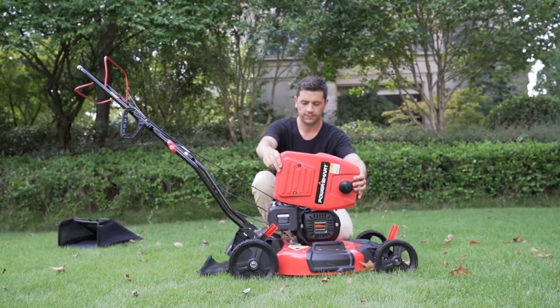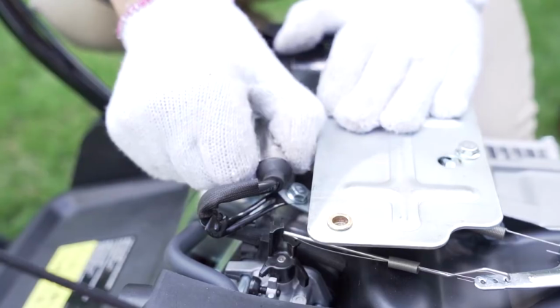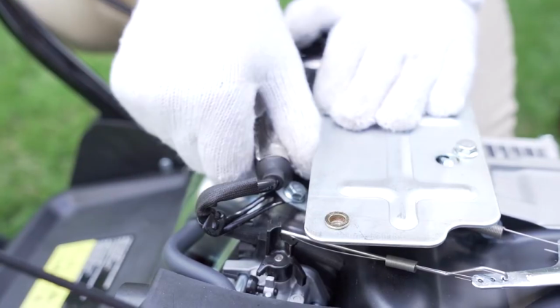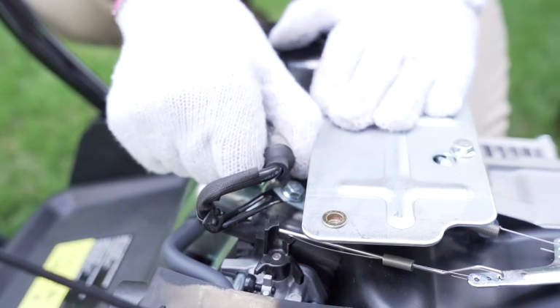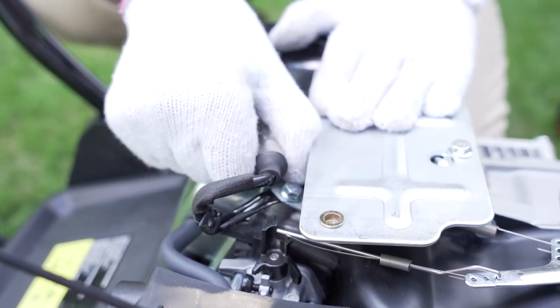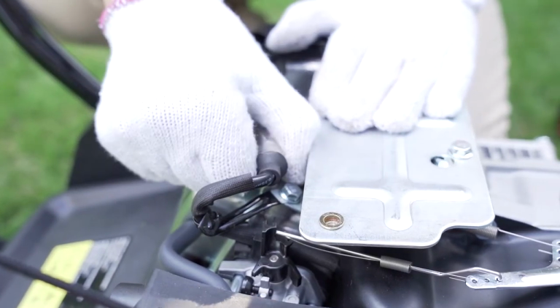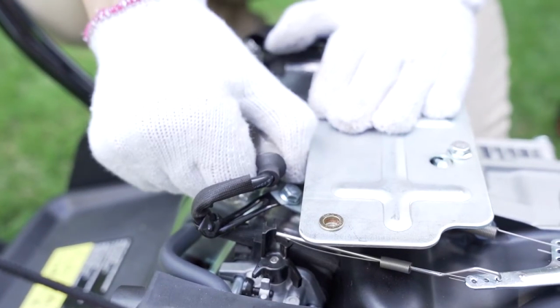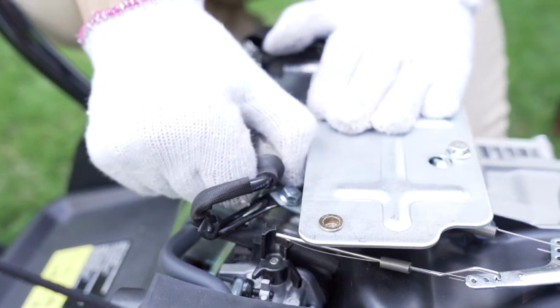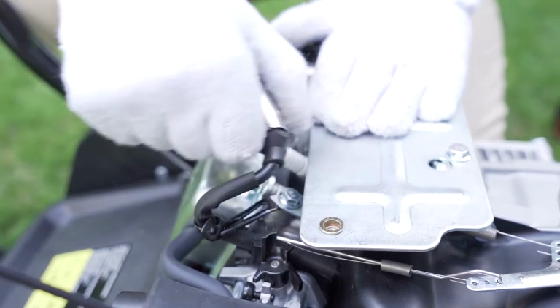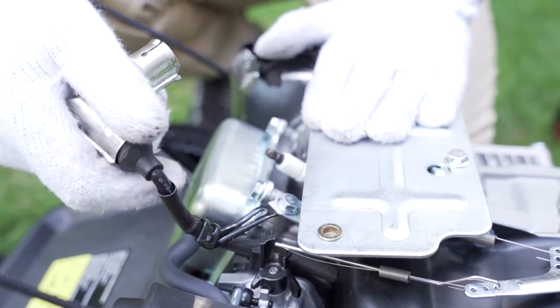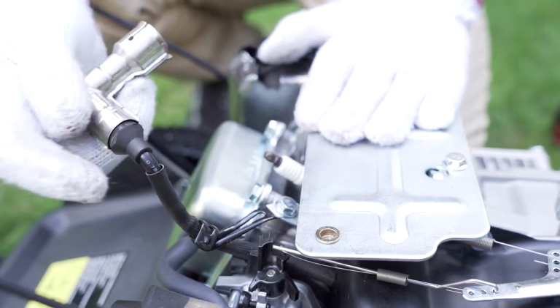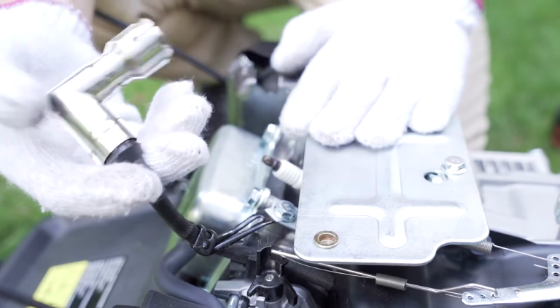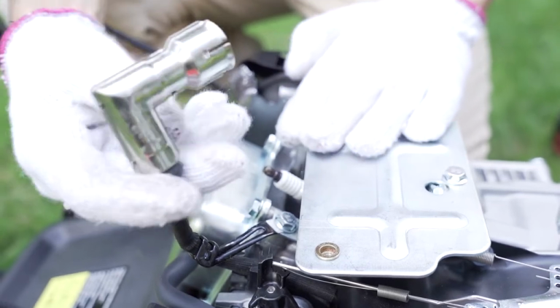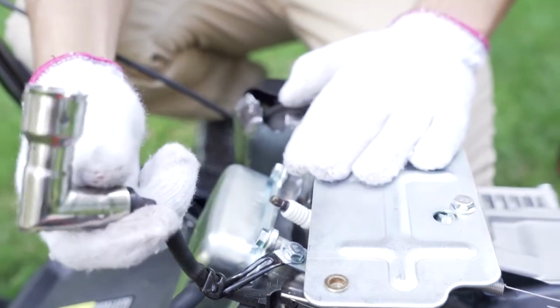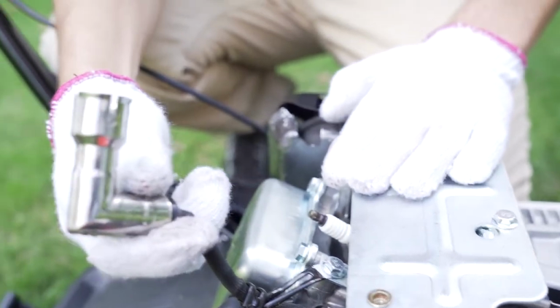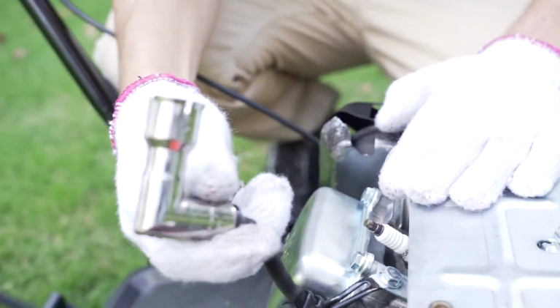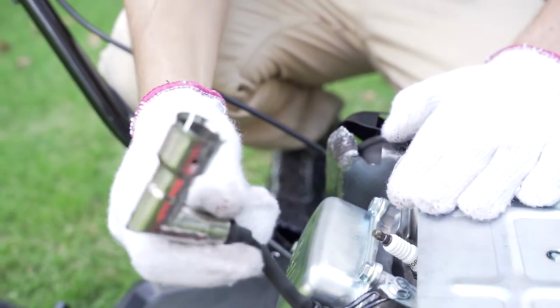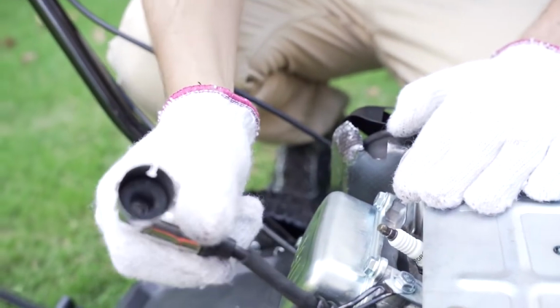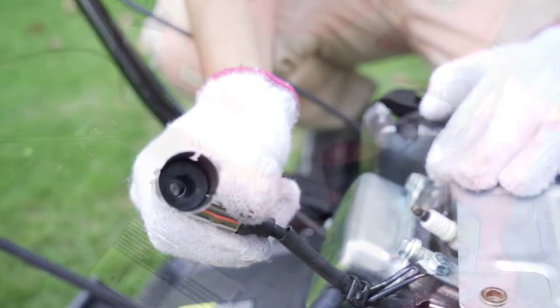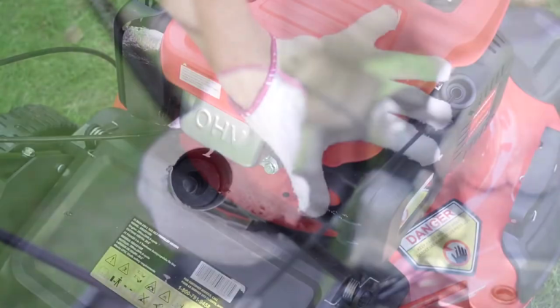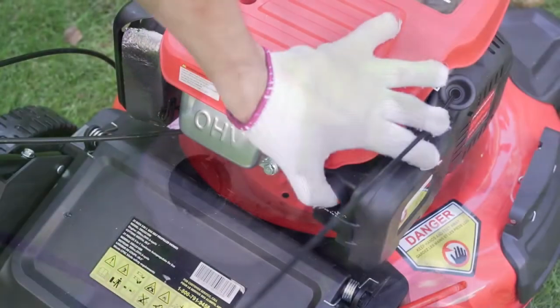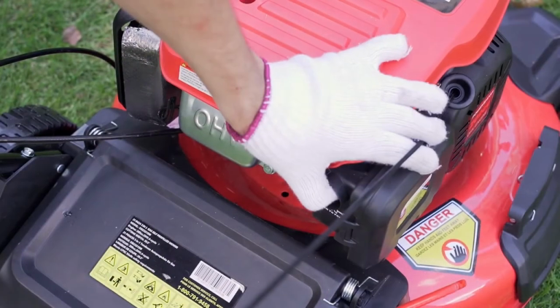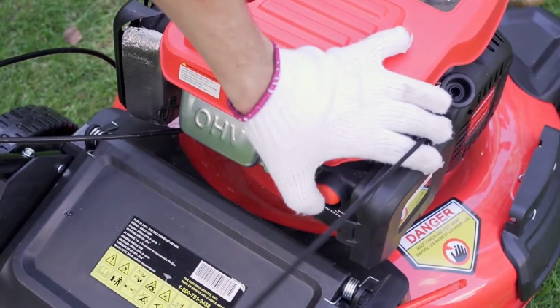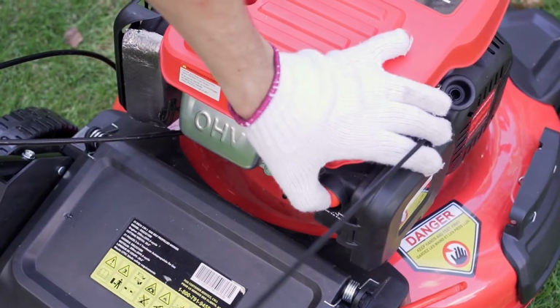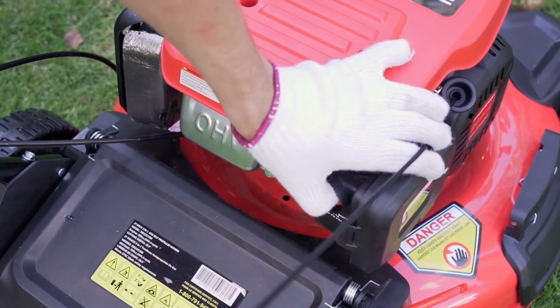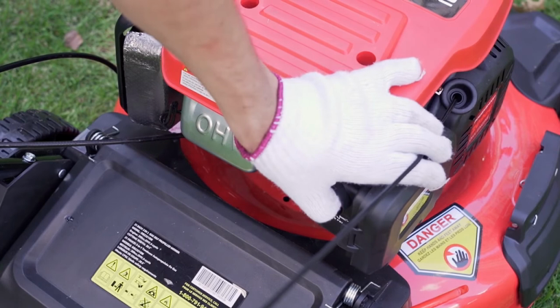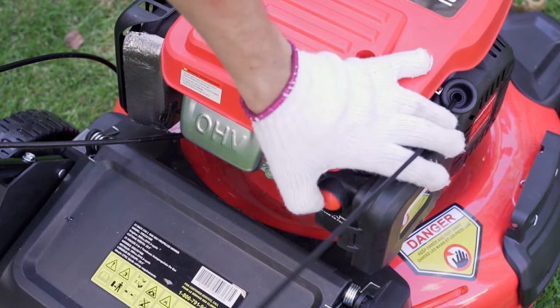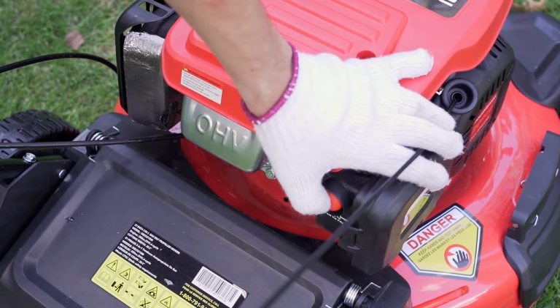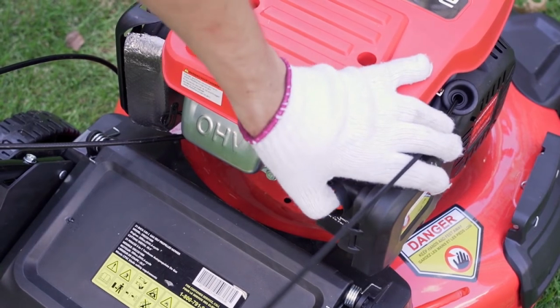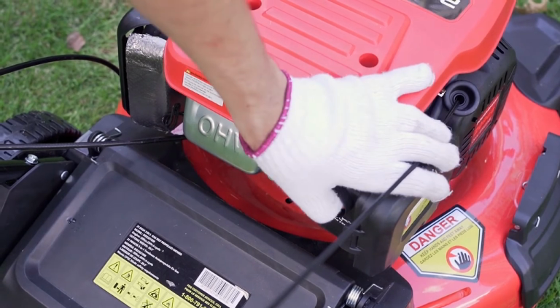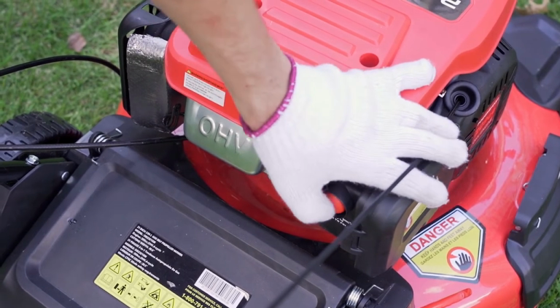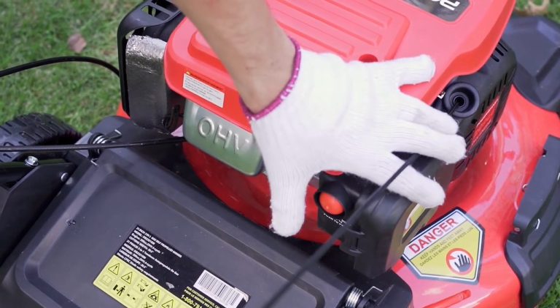Third cause: loose spark plug wires. Remove the engine housing and check the spark plug. Then press the primer bulb three times before starting a cold engine.